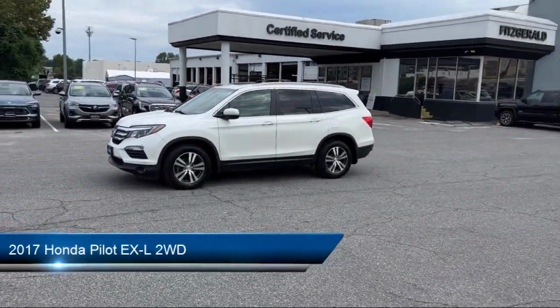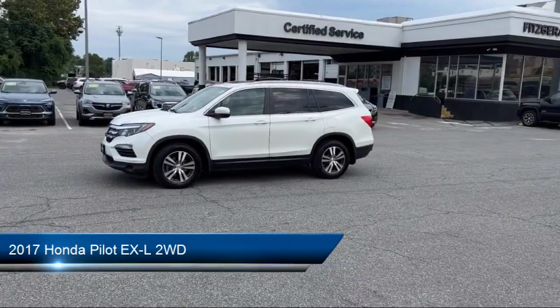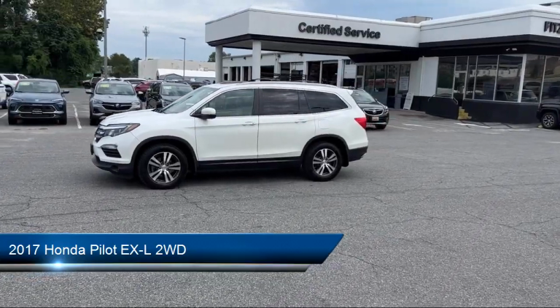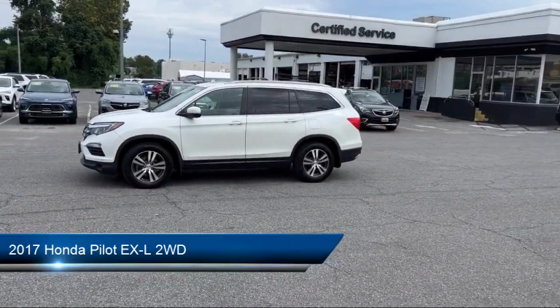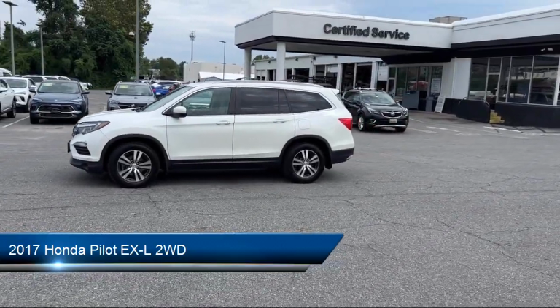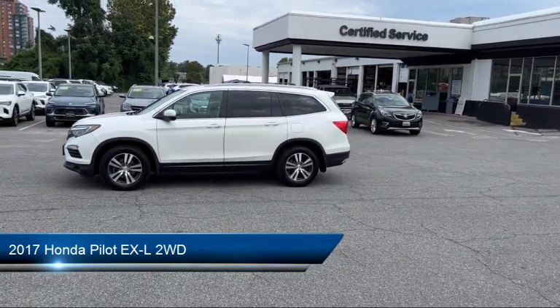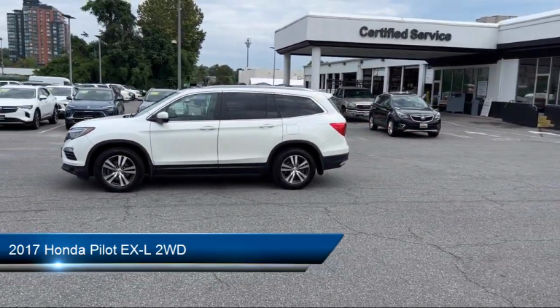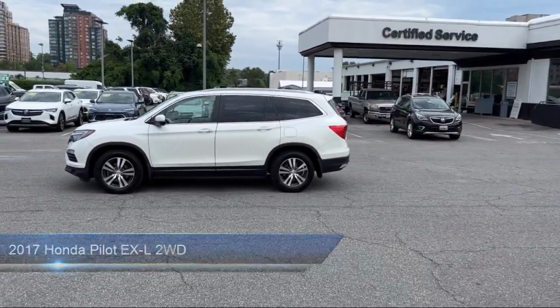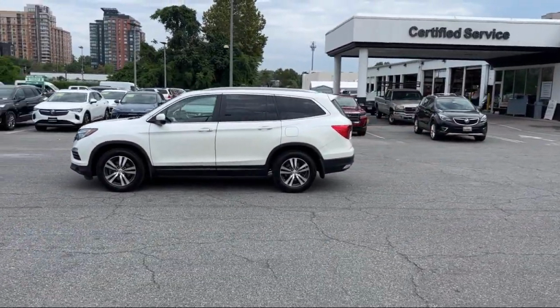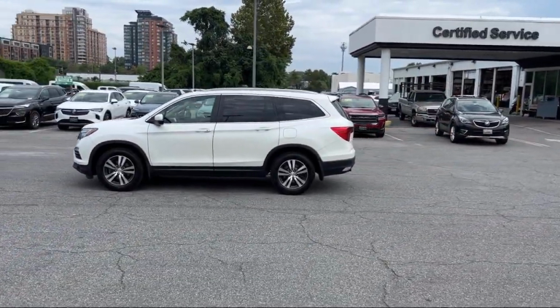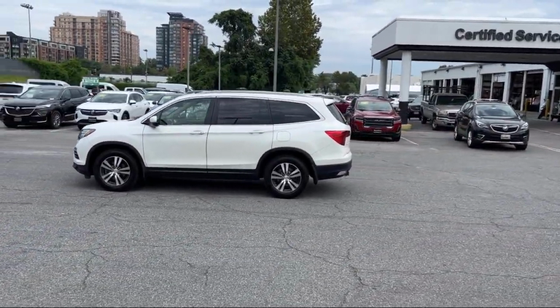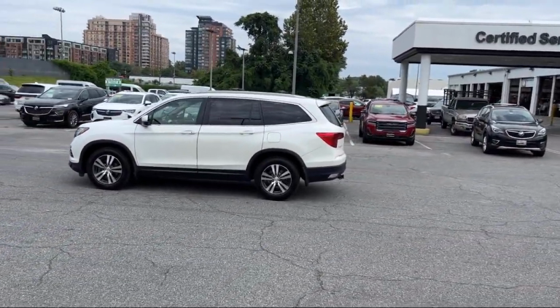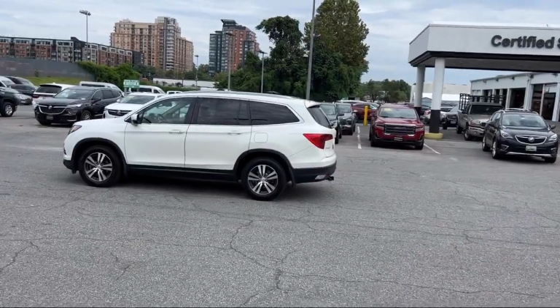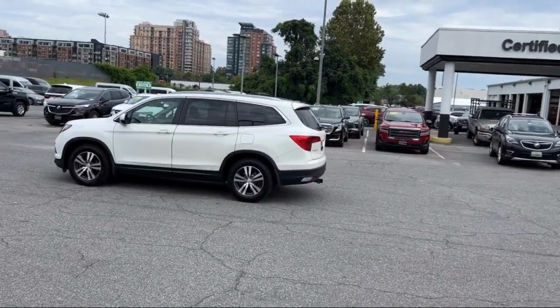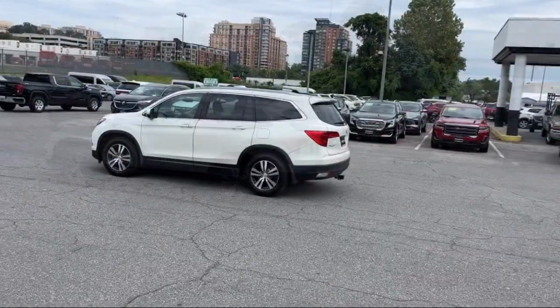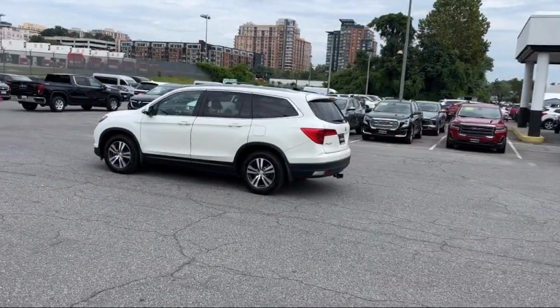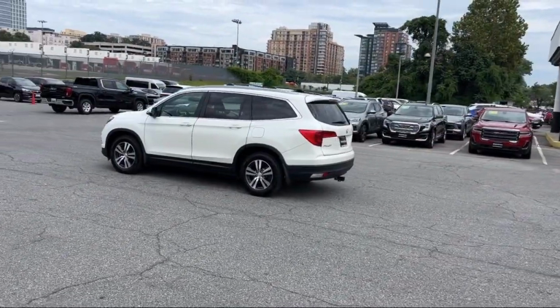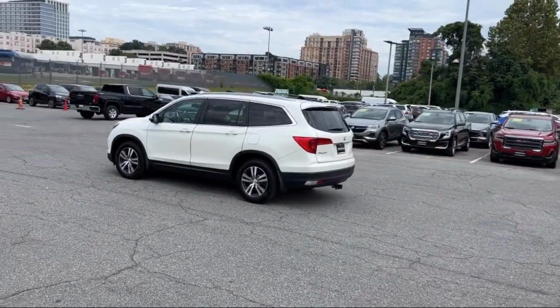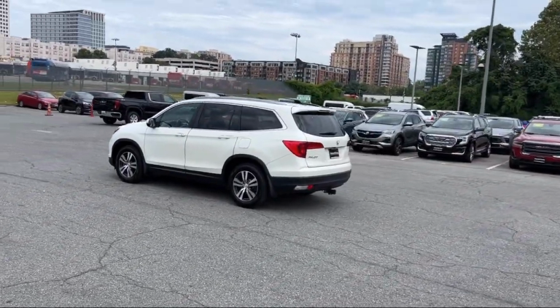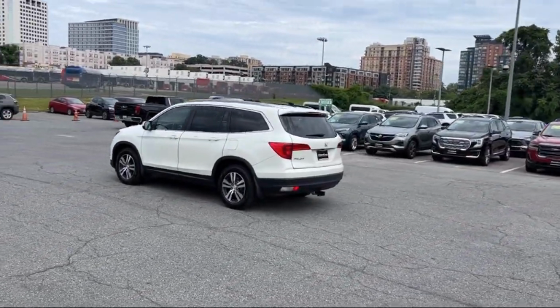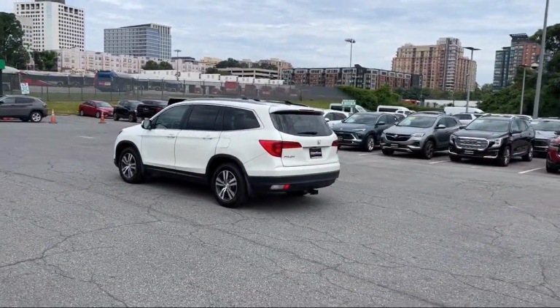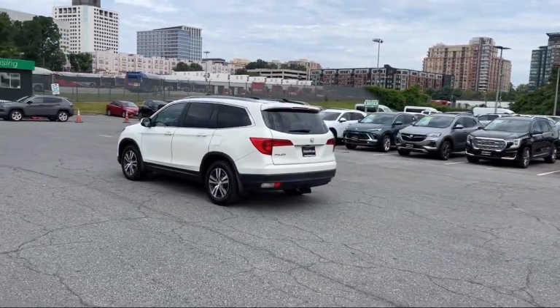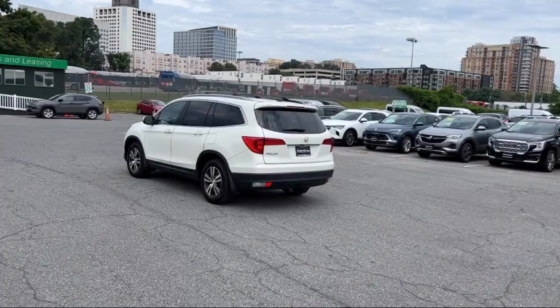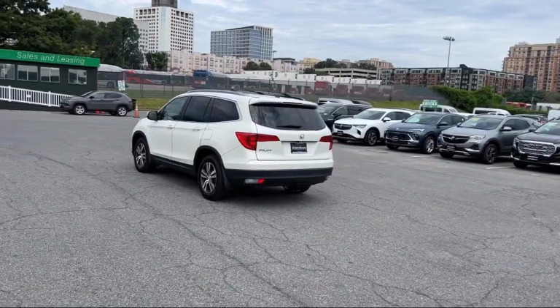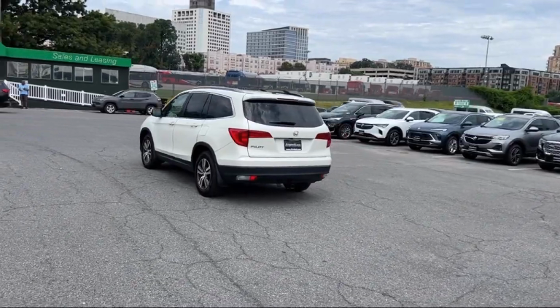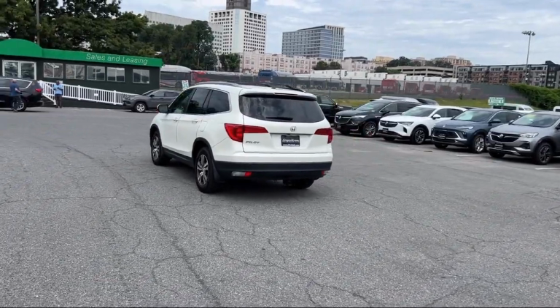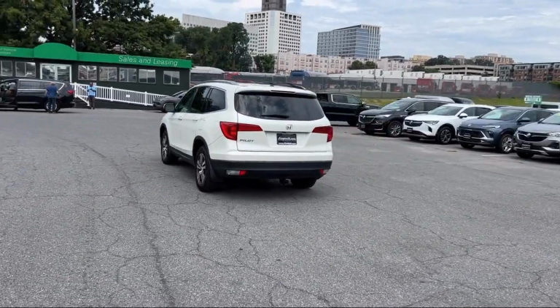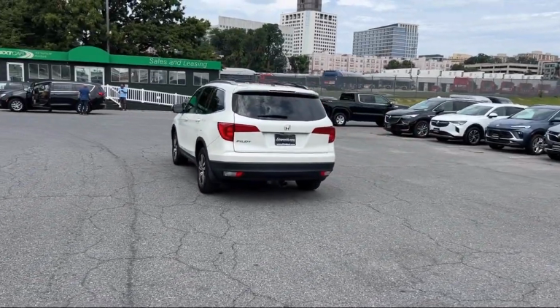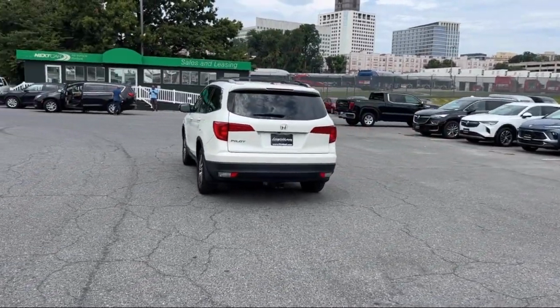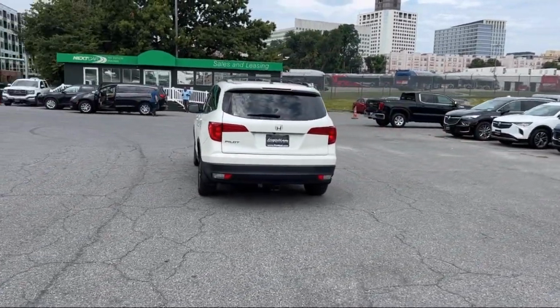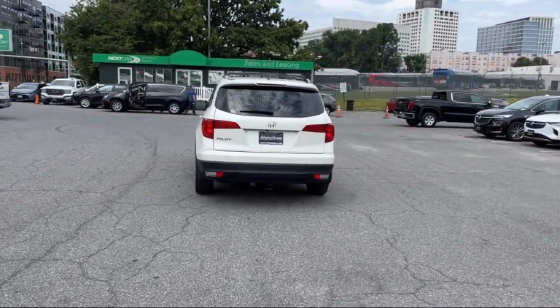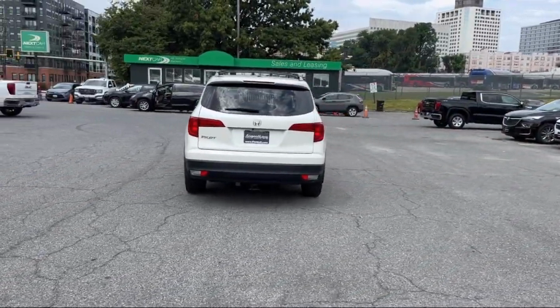It comes equipped with Sirius XM Satellite Radio, Universal Remote Transmitter Homelink Garage Door Opener, Steering Wheel Mounted Phone Controls, Steering Wheel Mounted Voice Control, Drive Mode Selector, and Dual Front Air Conditioning Zones.